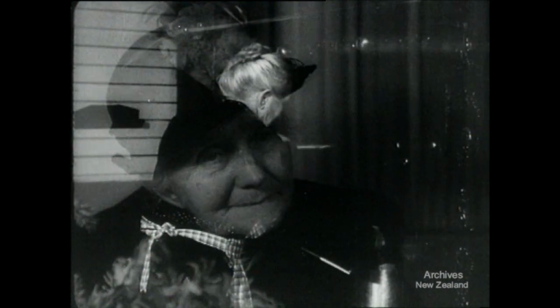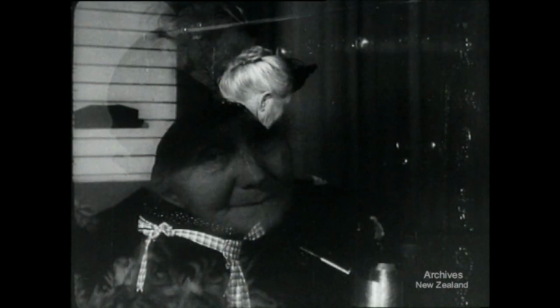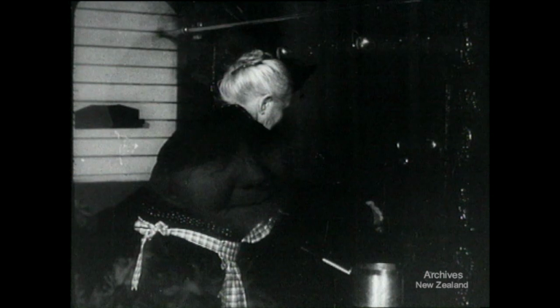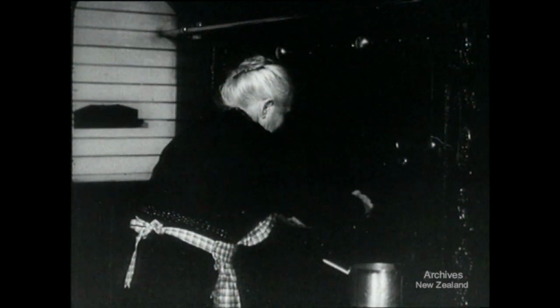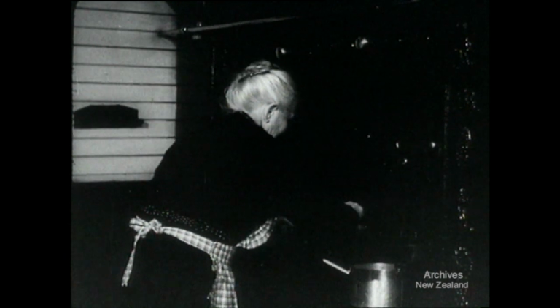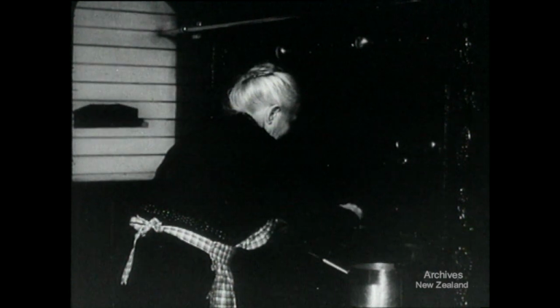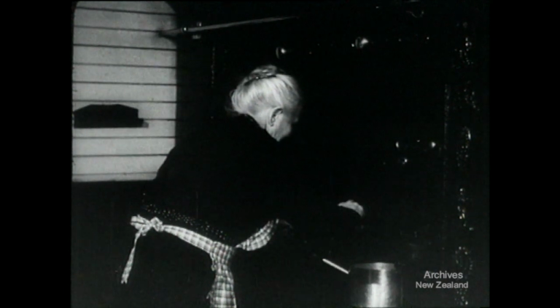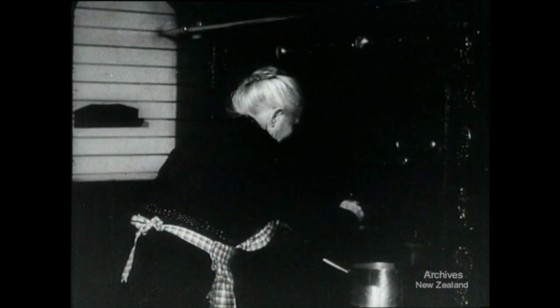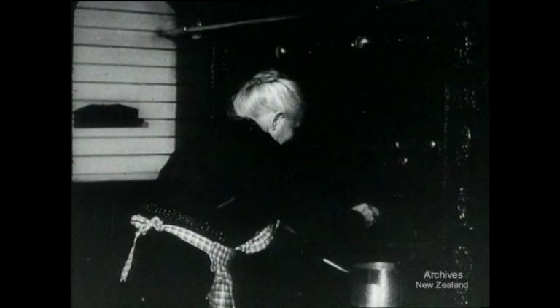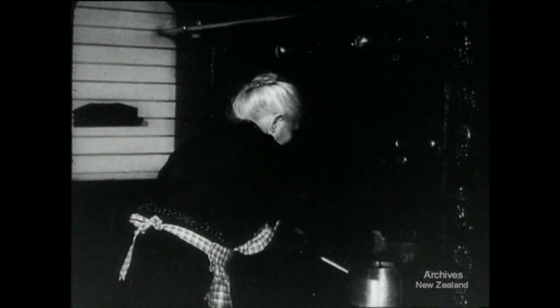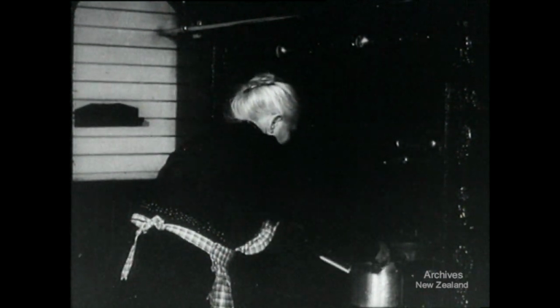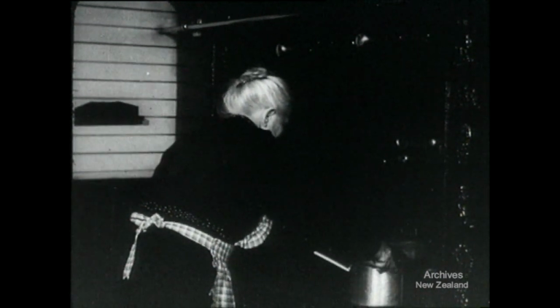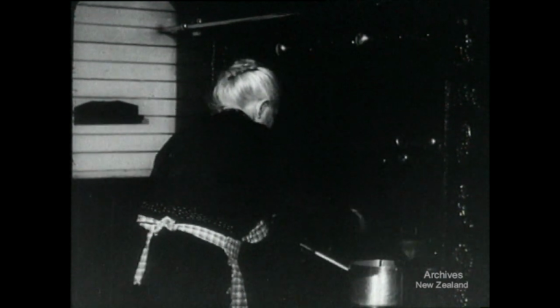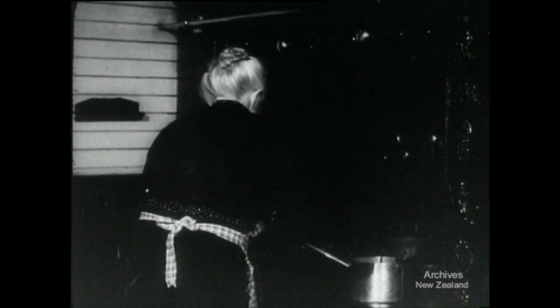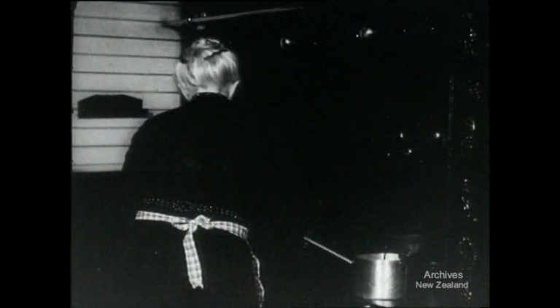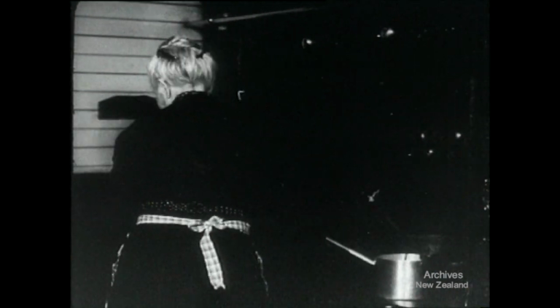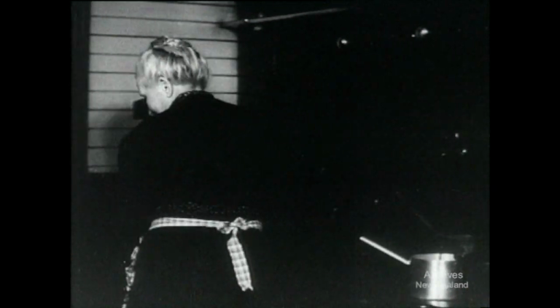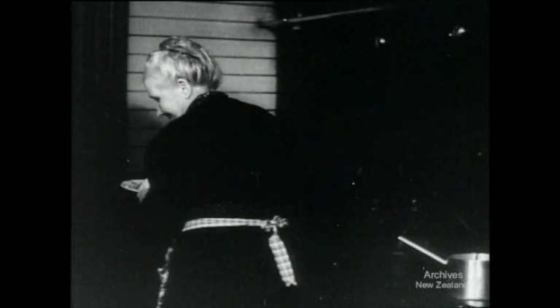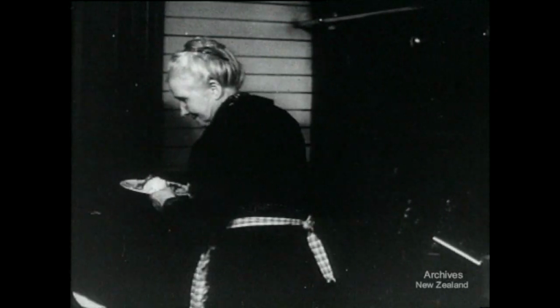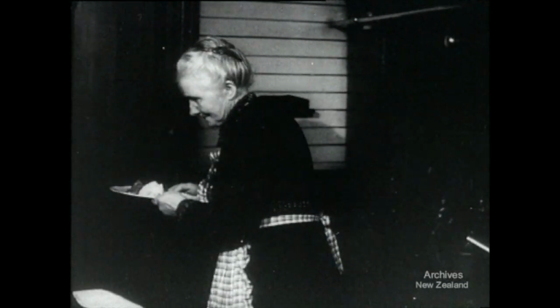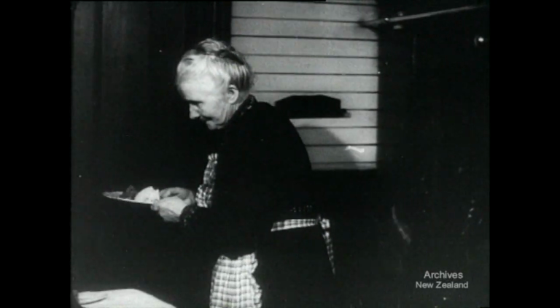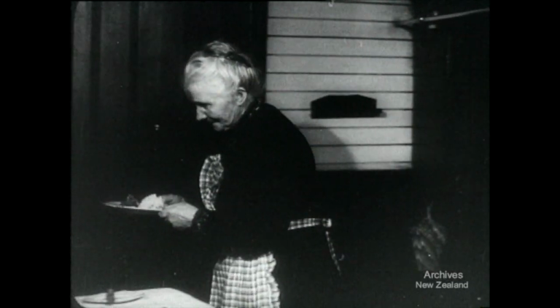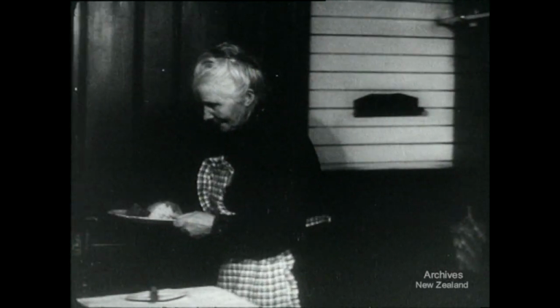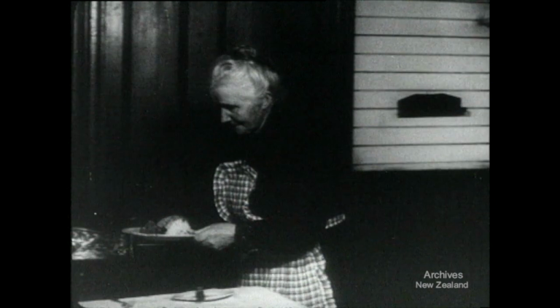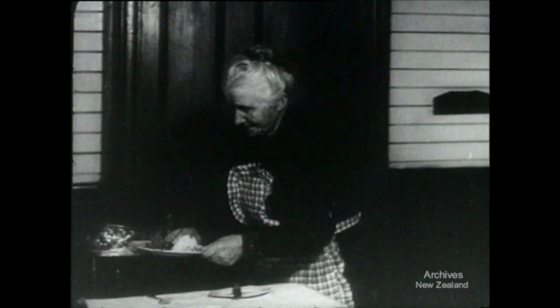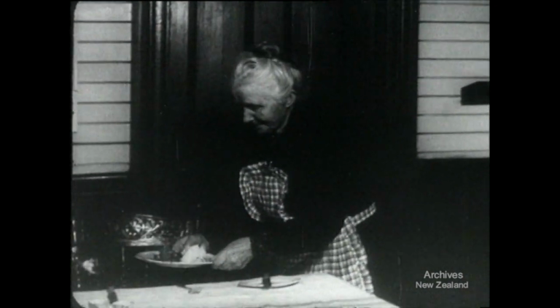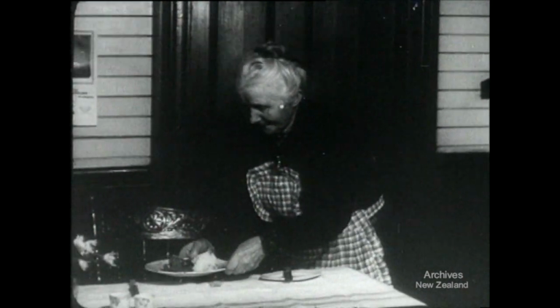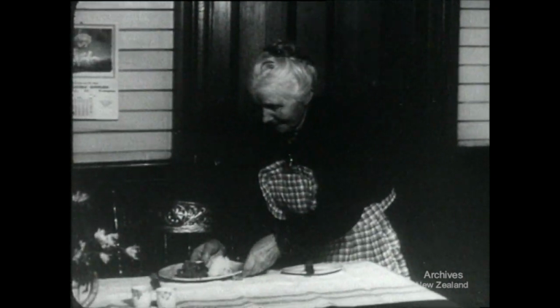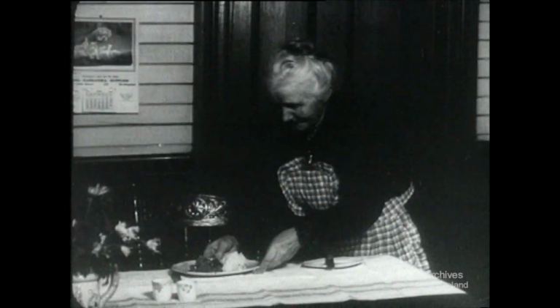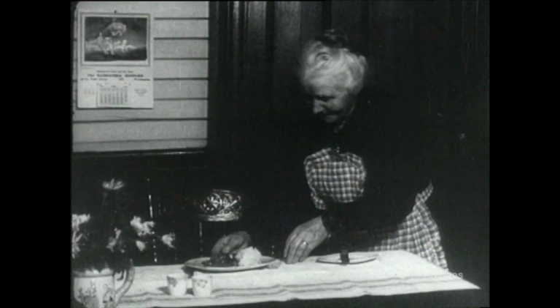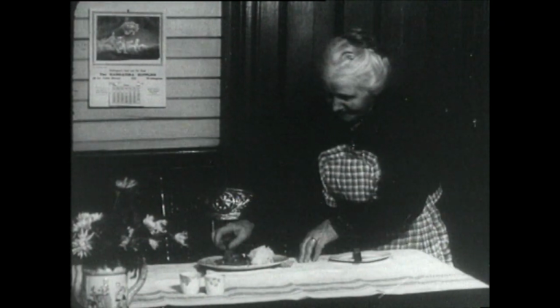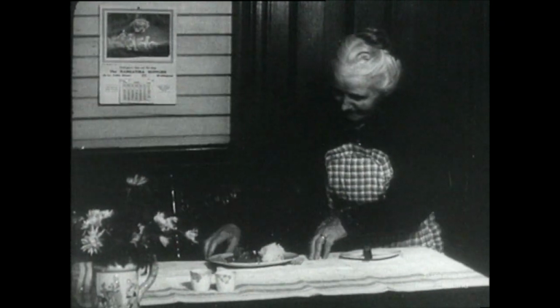You don't always feel like setting to and cooking a meal just for yourself. It isn't good to be alone too much.